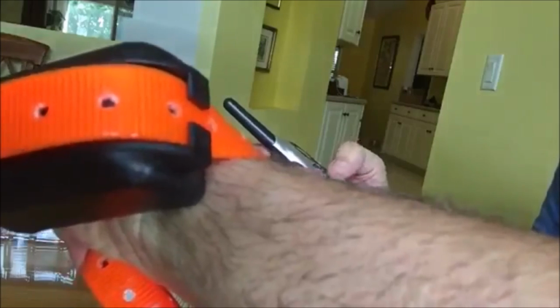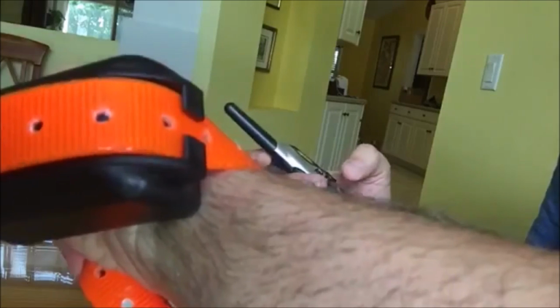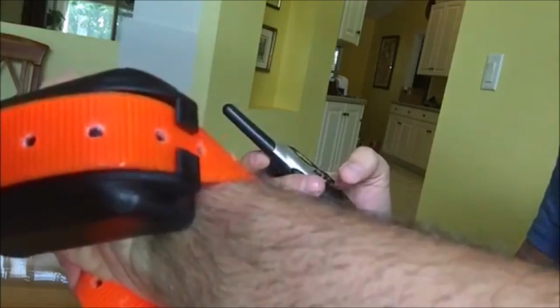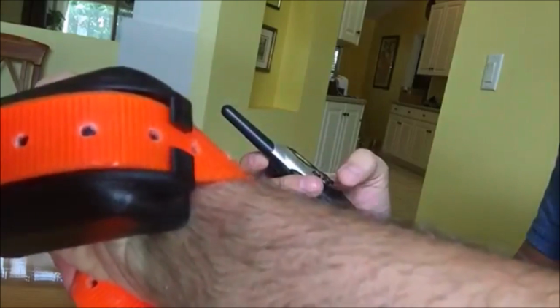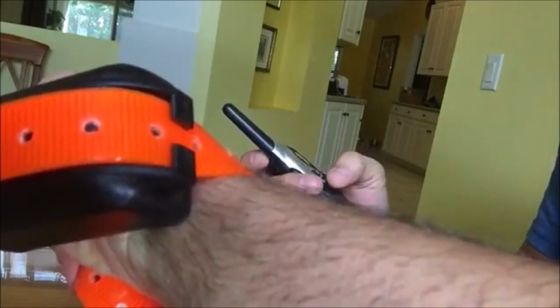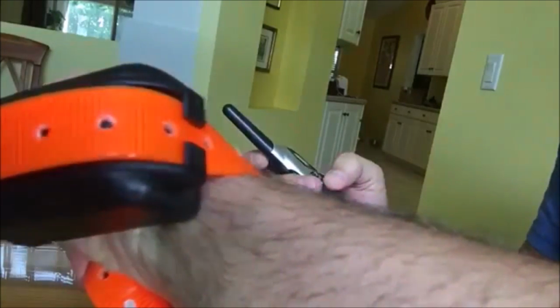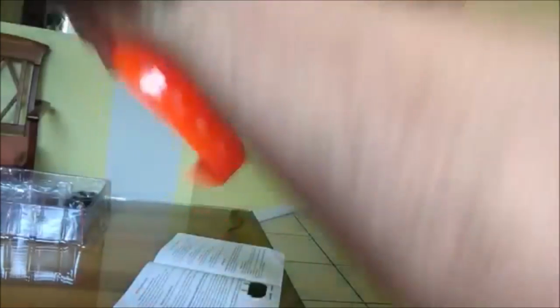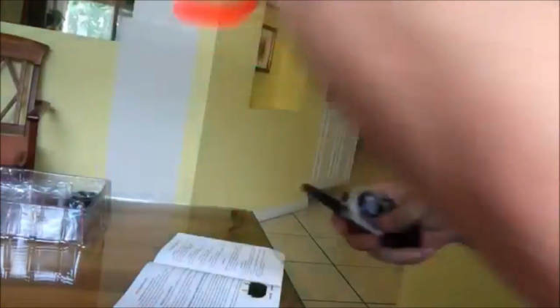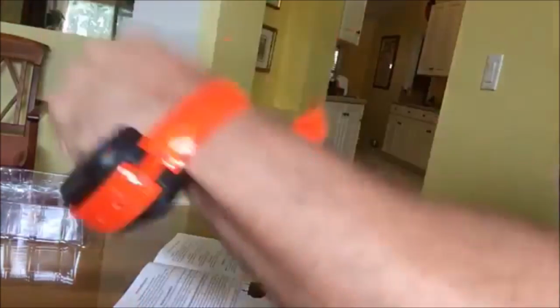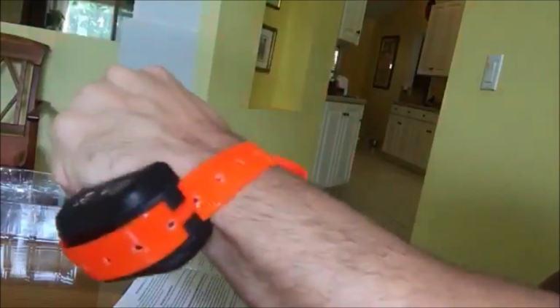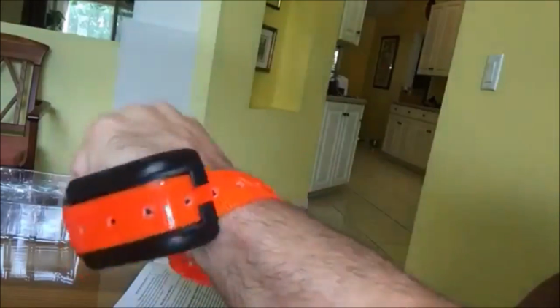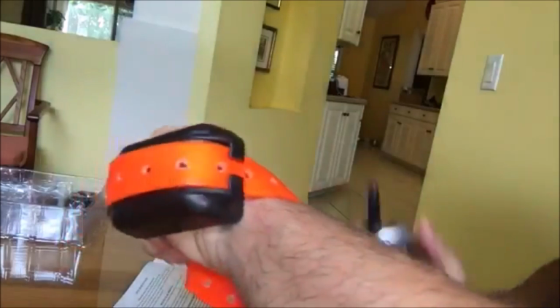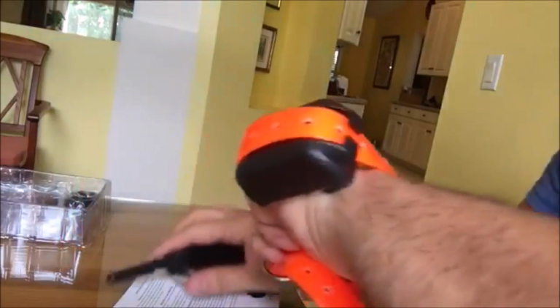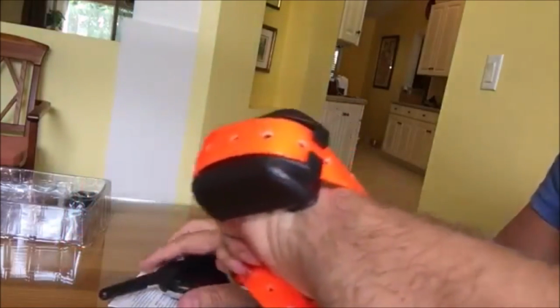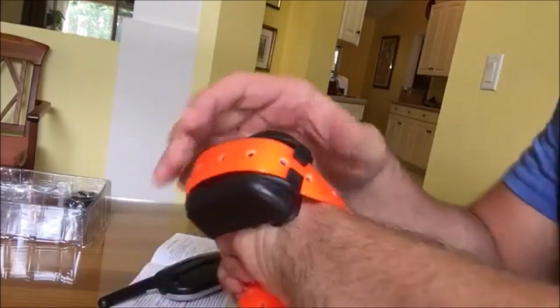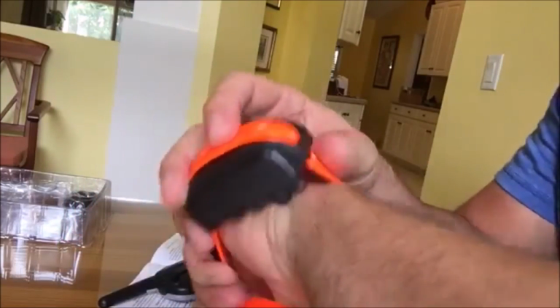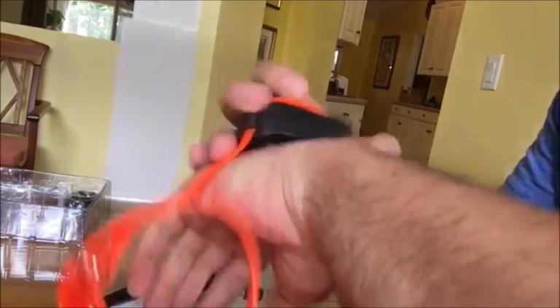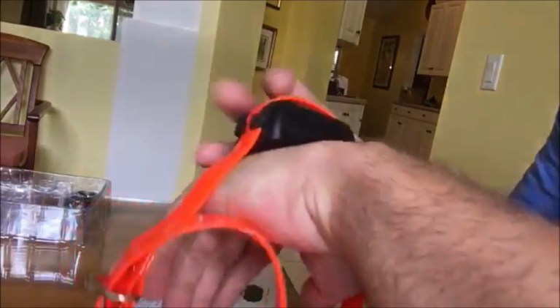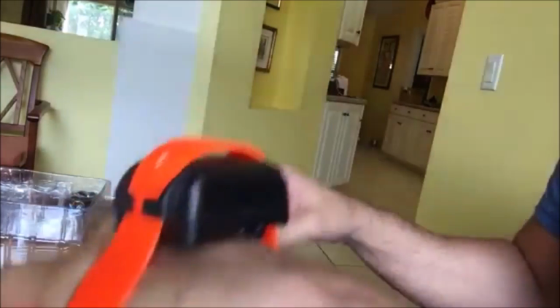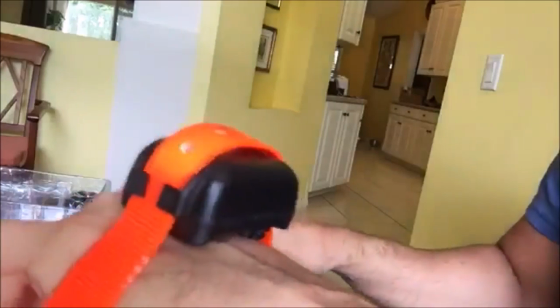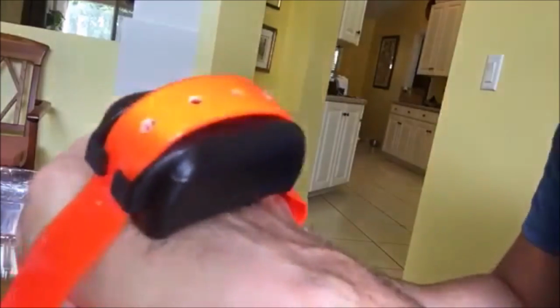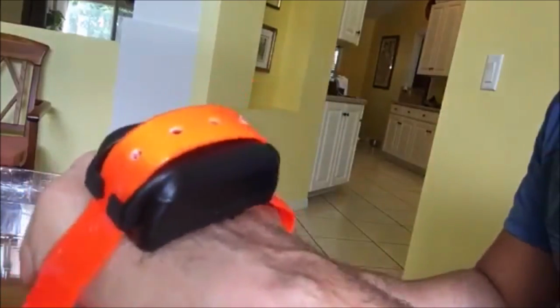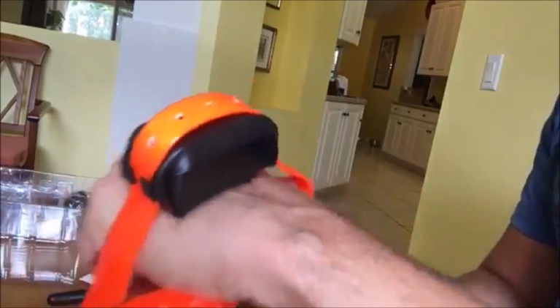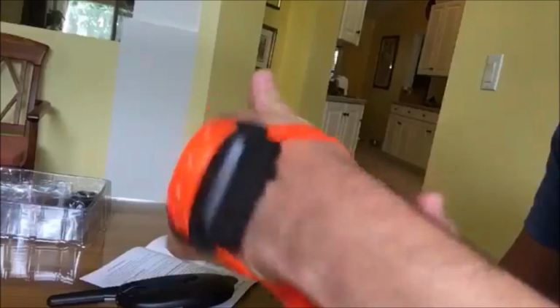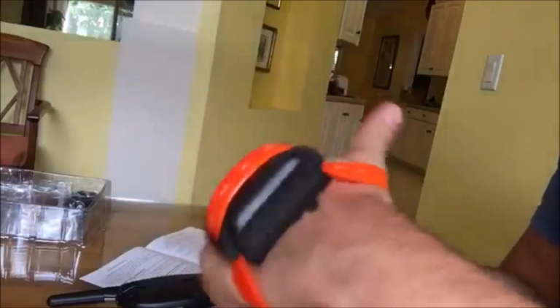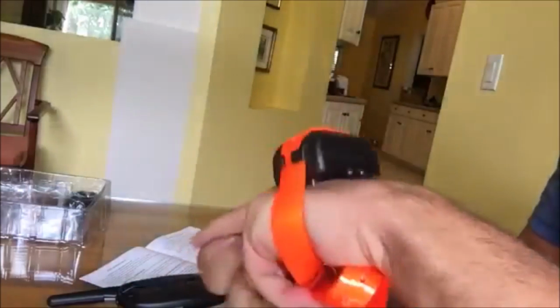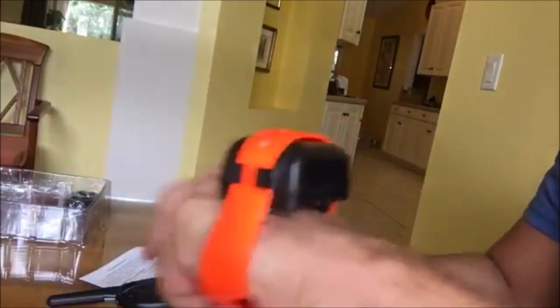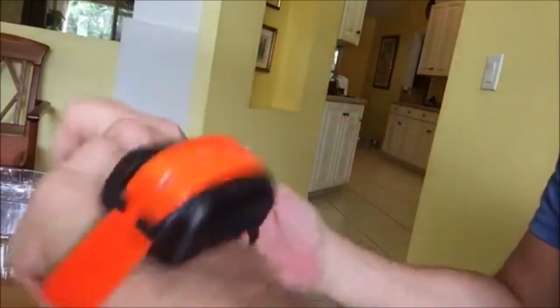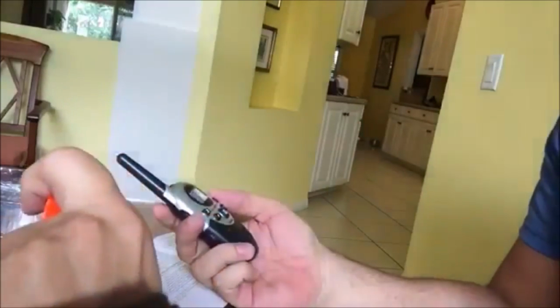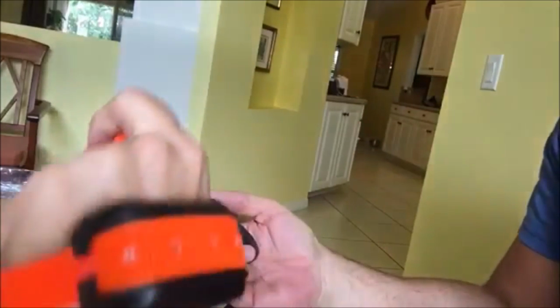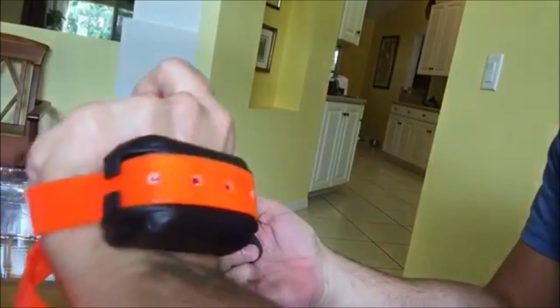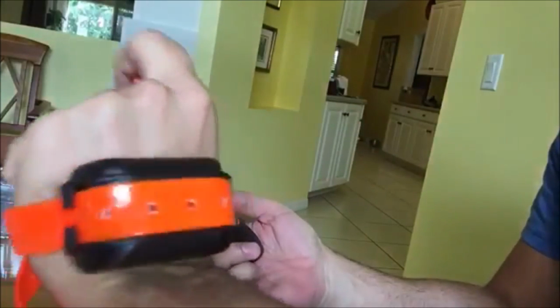I'm about to shock myself right here. And frankly, it sucks. So use it very sparingly. The shock portion should only be used in extreme circumstances. Don't just do it every time your dog is barking.